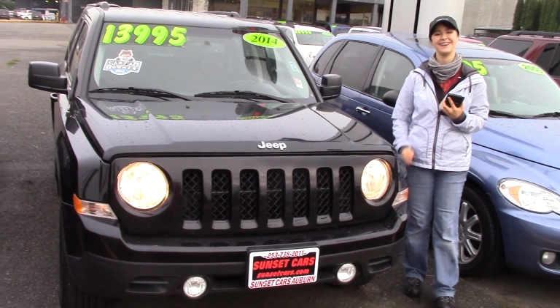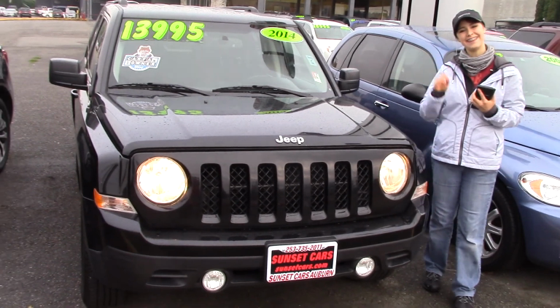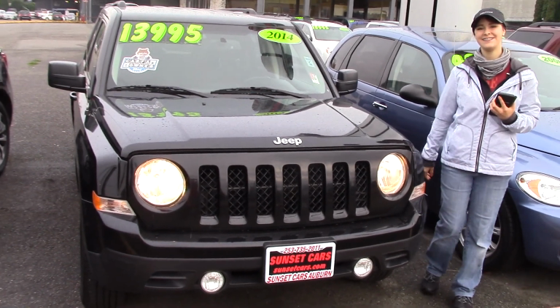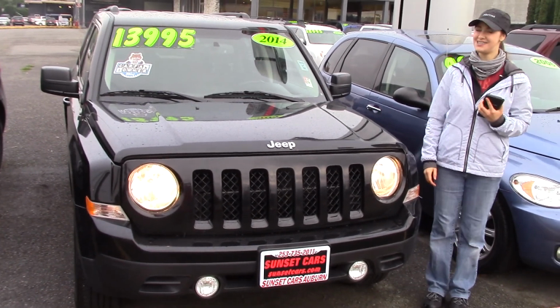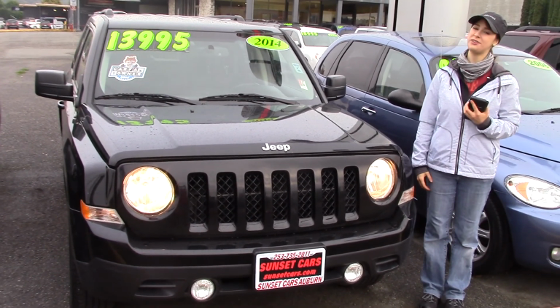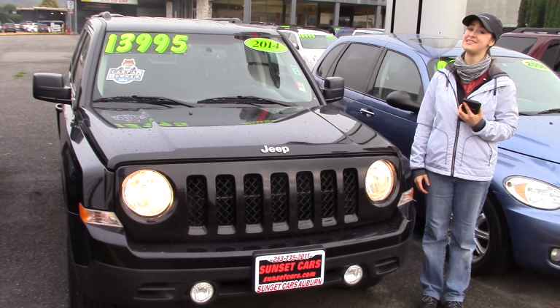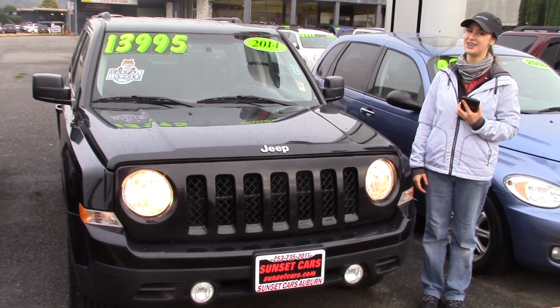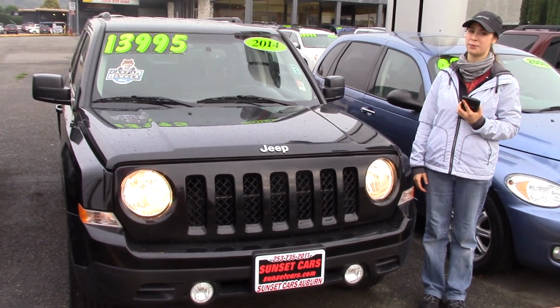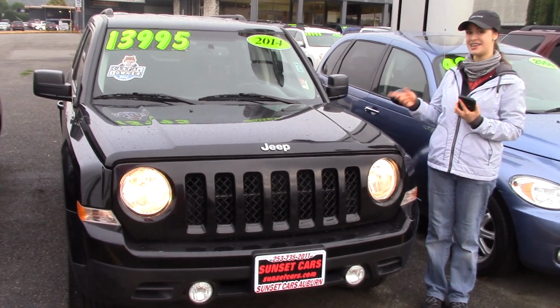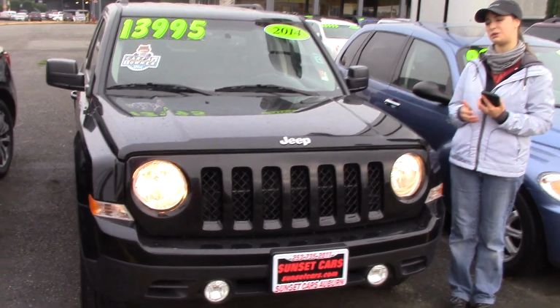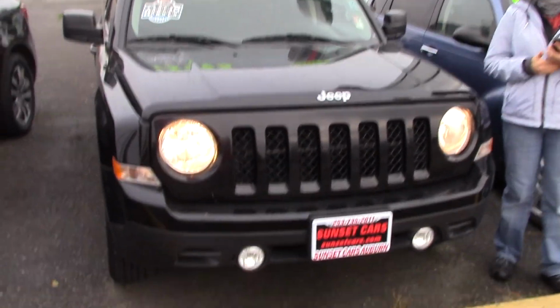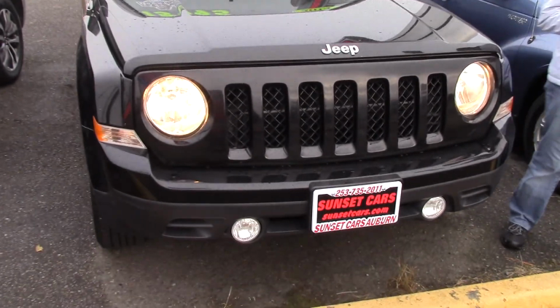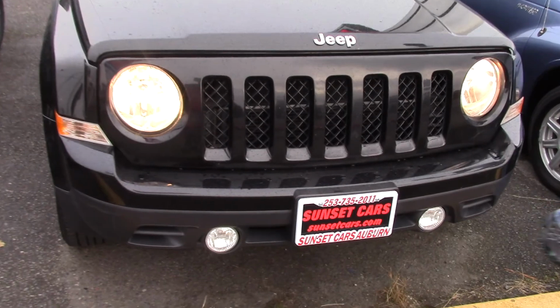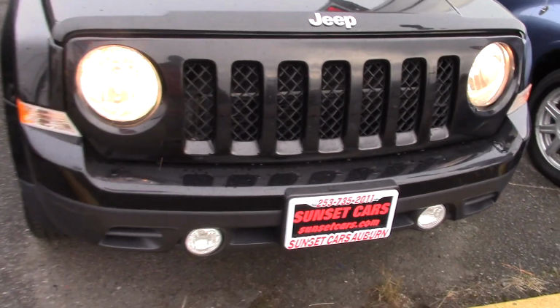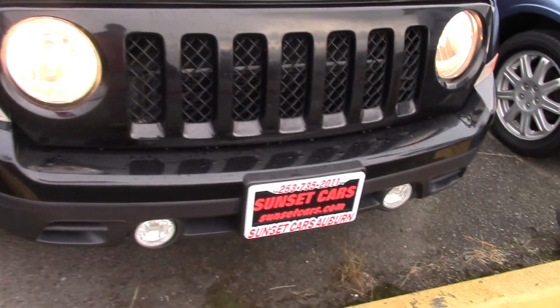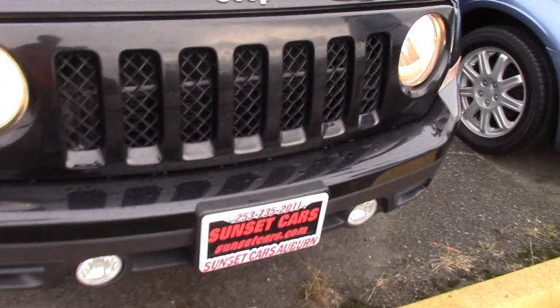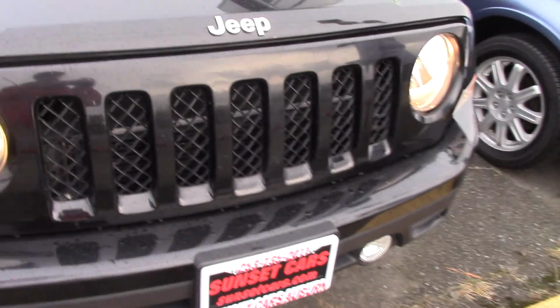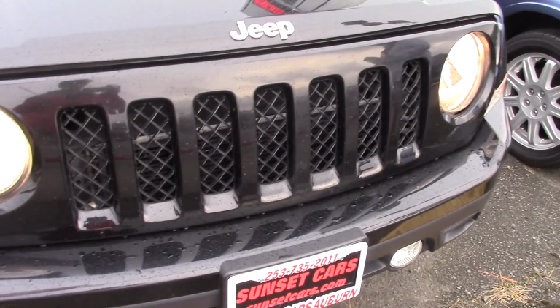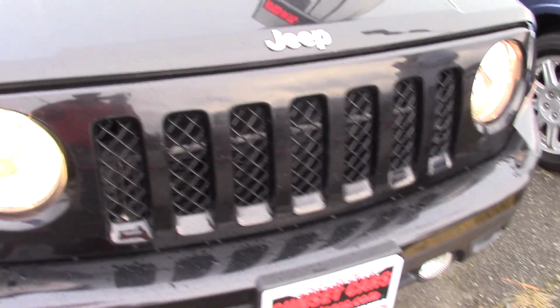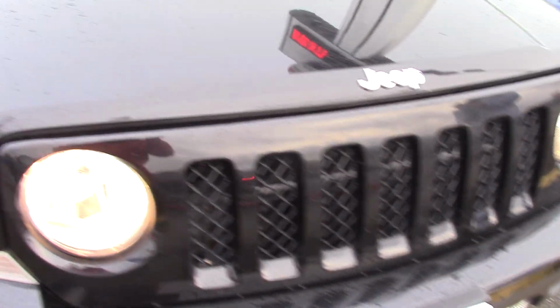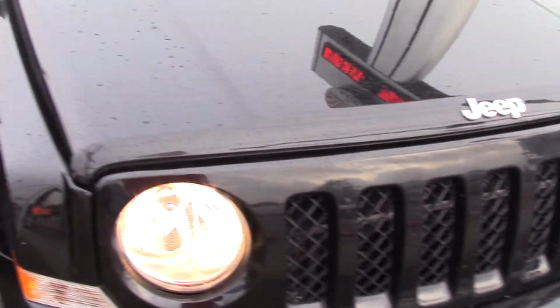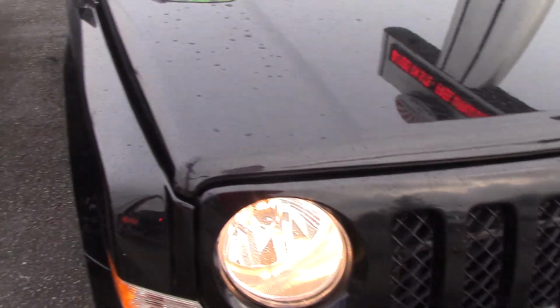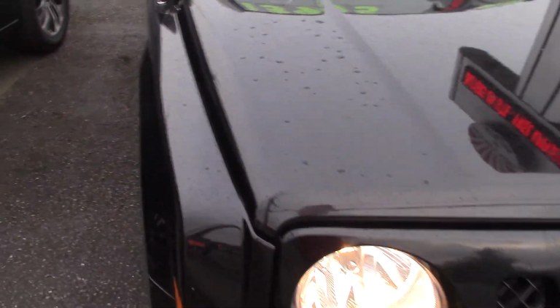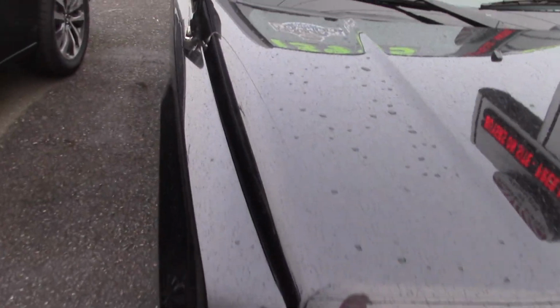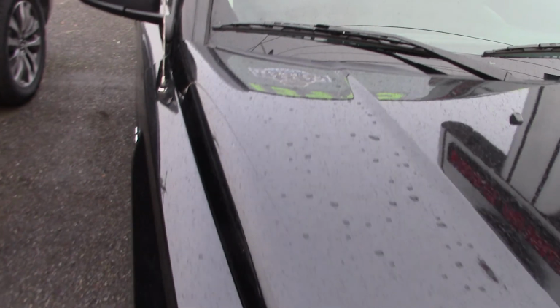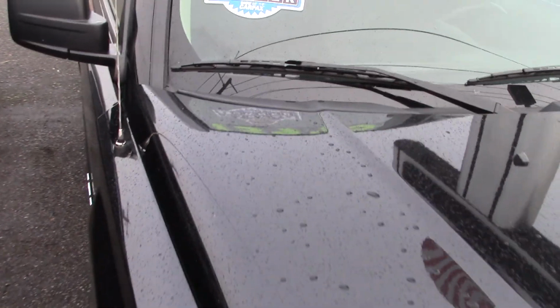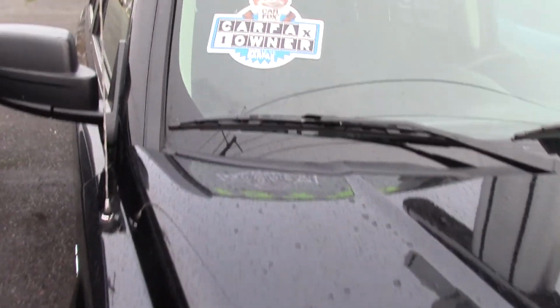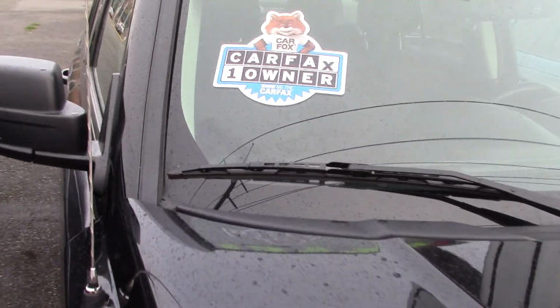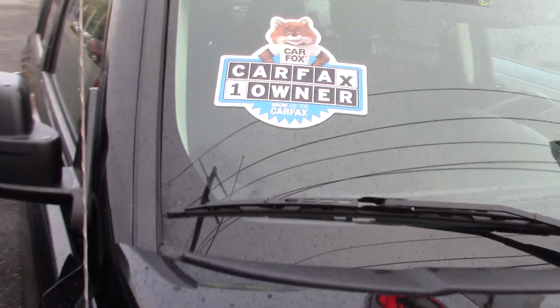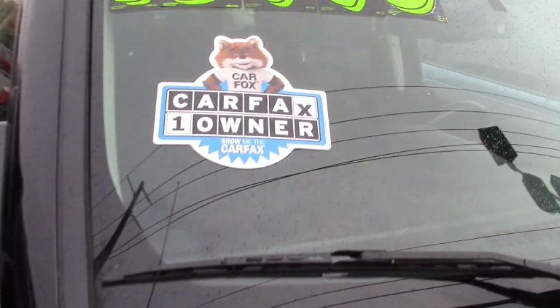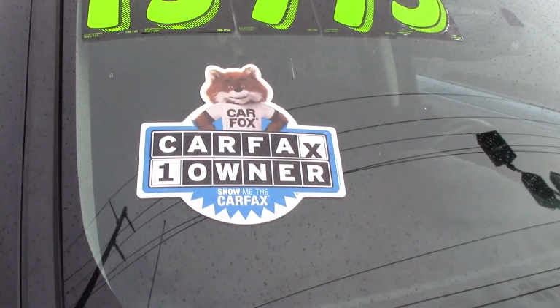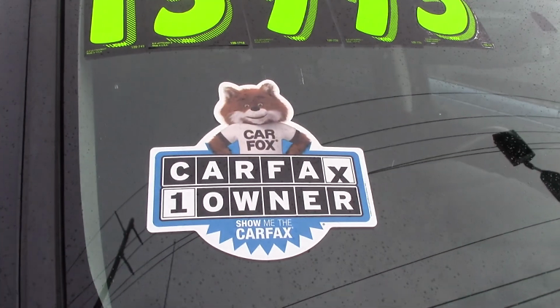Hi there! This is Jordan with Sunset Cars of Auburn and this is one of my favorite cars. It's a Jeep Patriot — a 2014 Jeep Patriot Latitude to be specific — and the stock number is 97896.